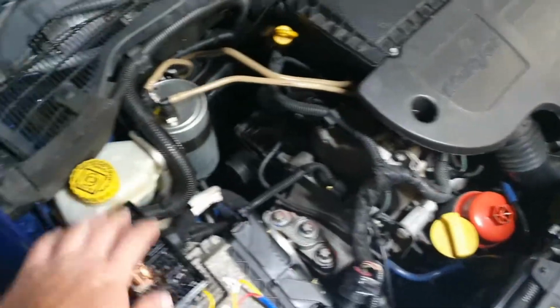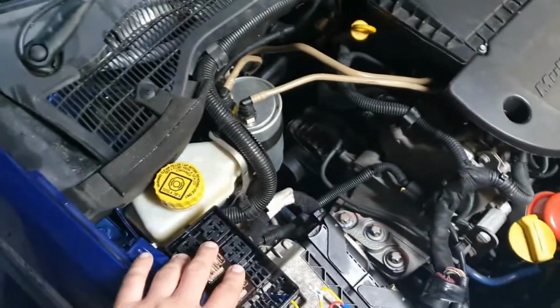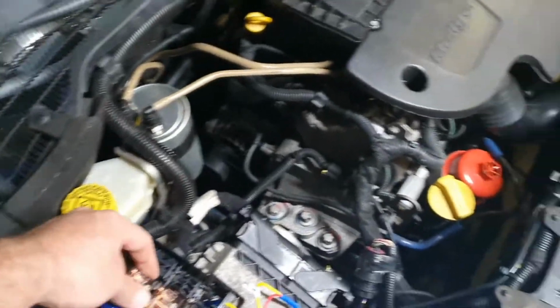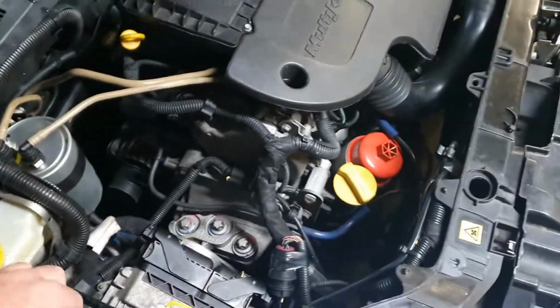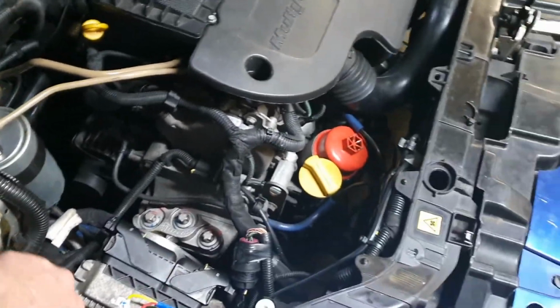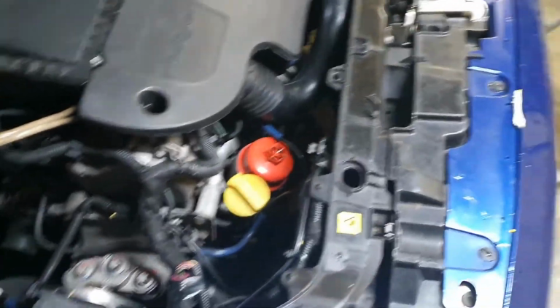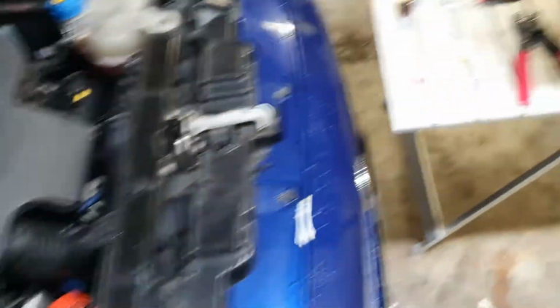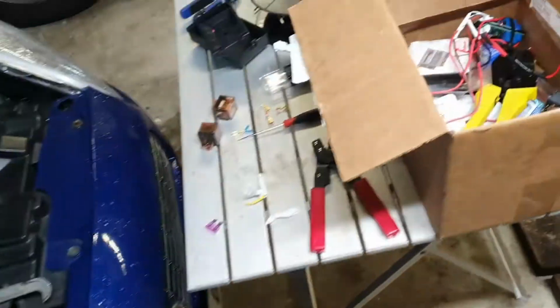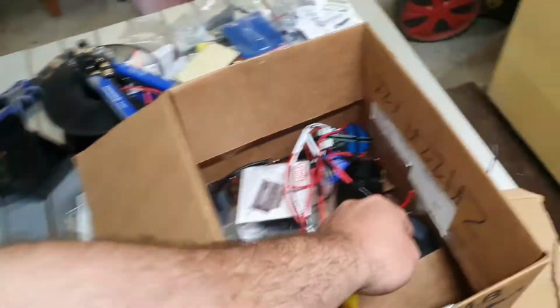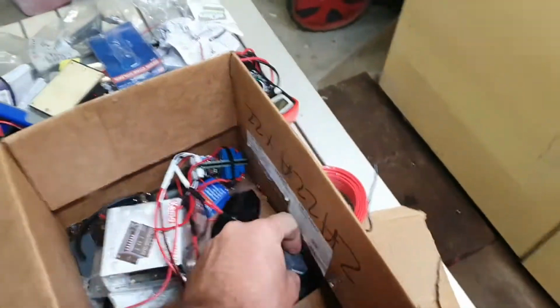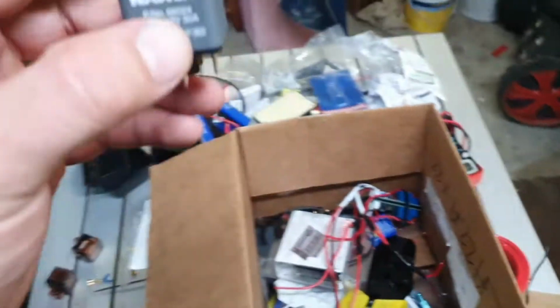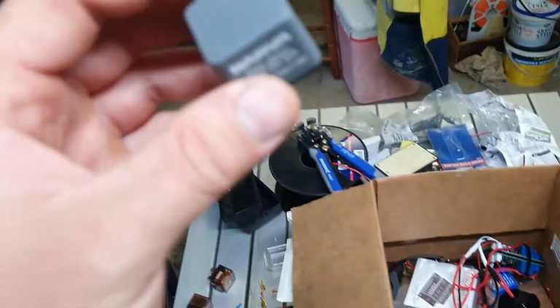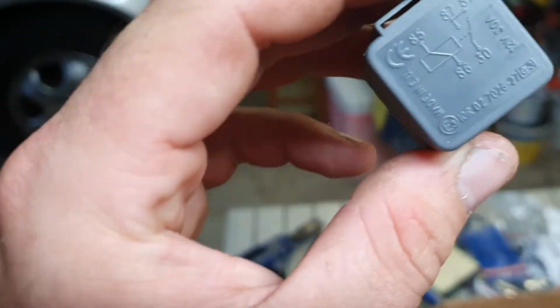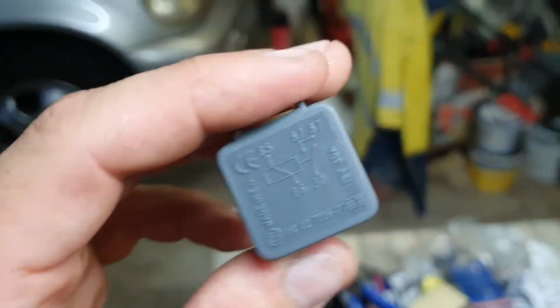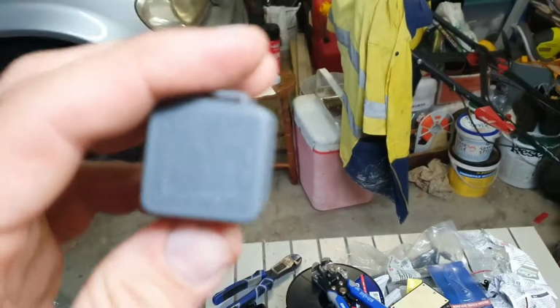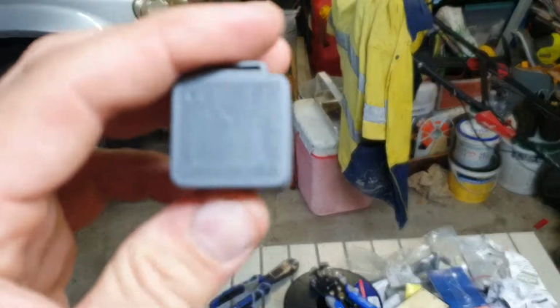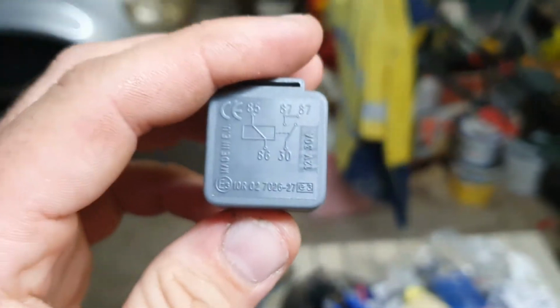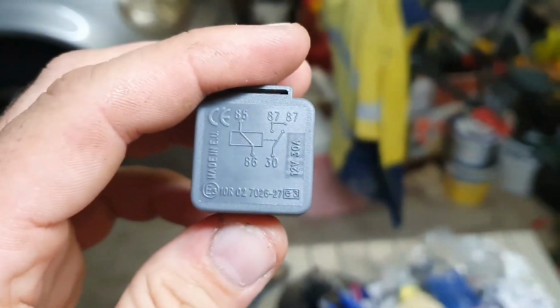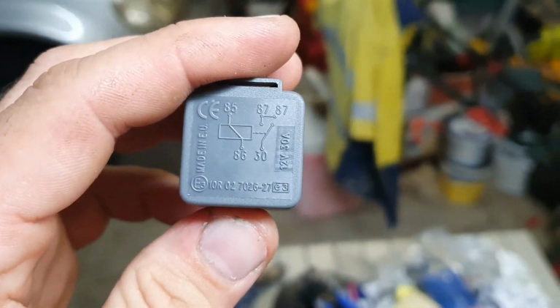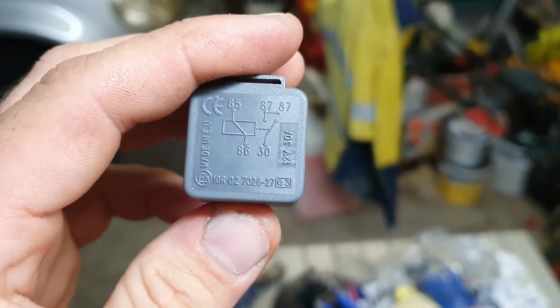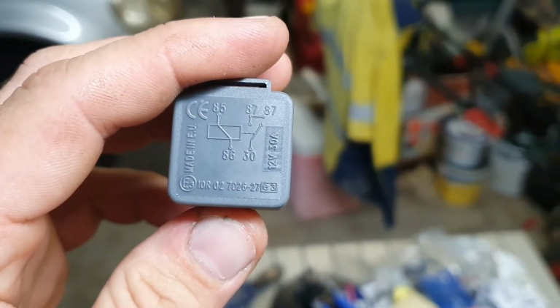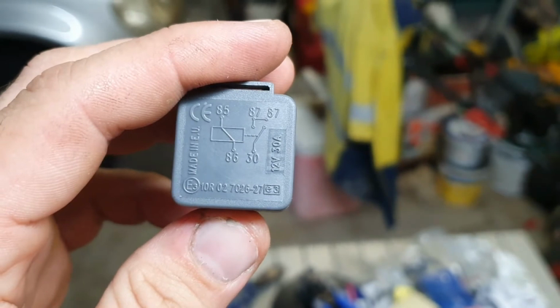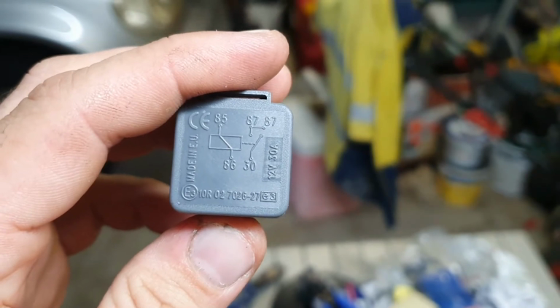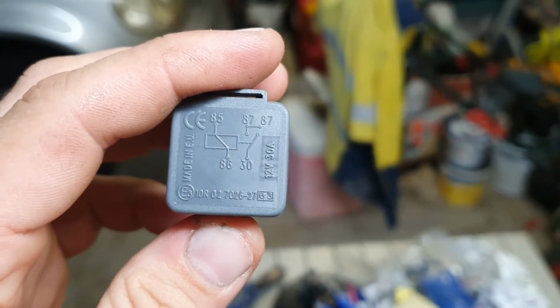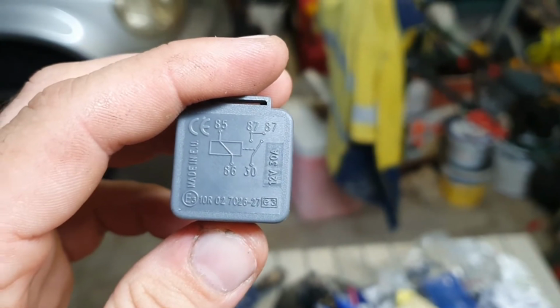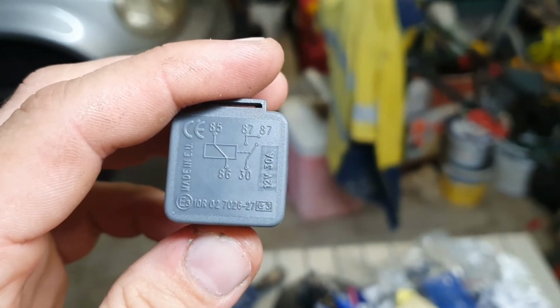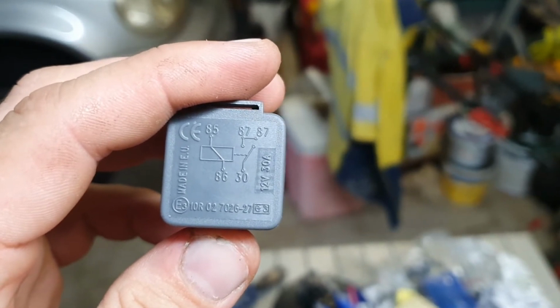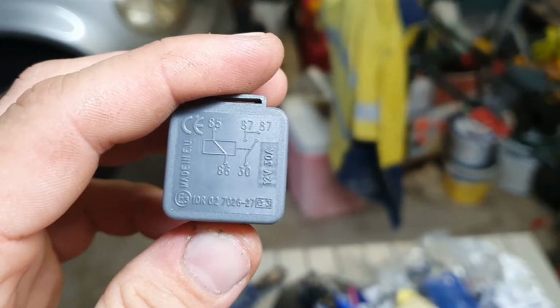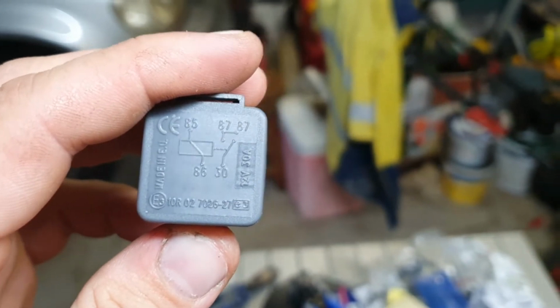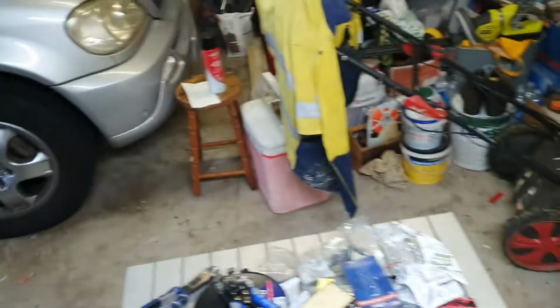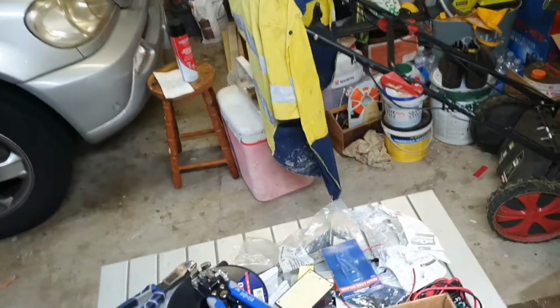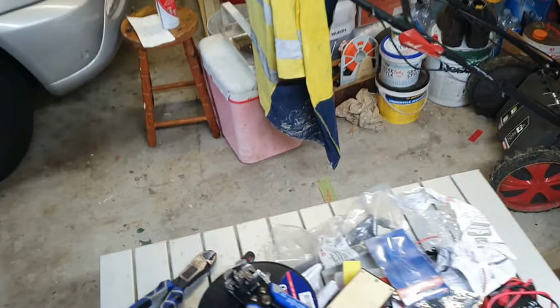So I thought of an idea — you can't use standard relays. See this relay here, it's got two 87 outputs, so you've got two outputs but it's not the relay you want. You need a normally closed and a normally open relay.